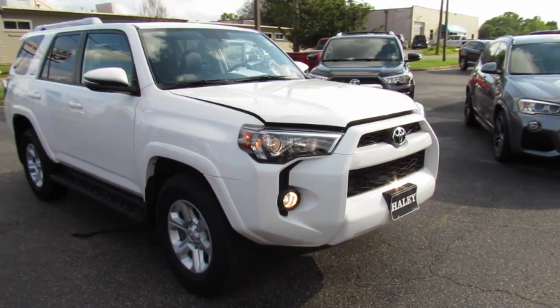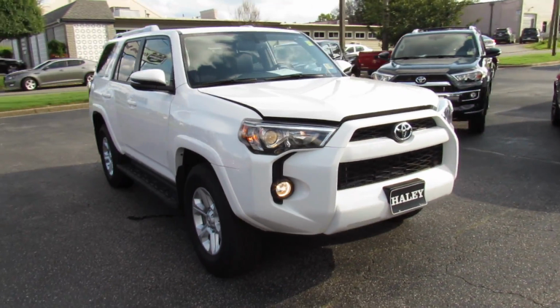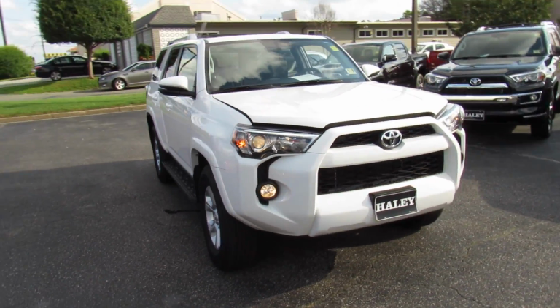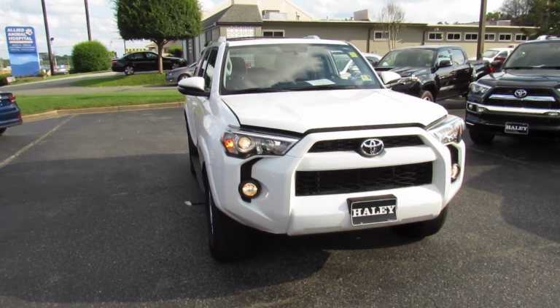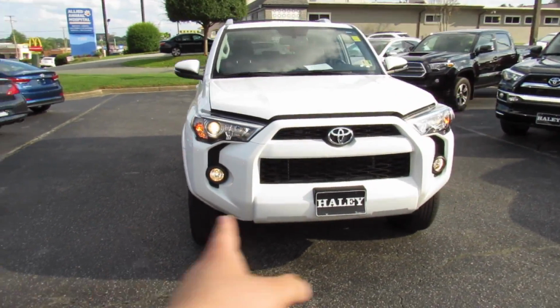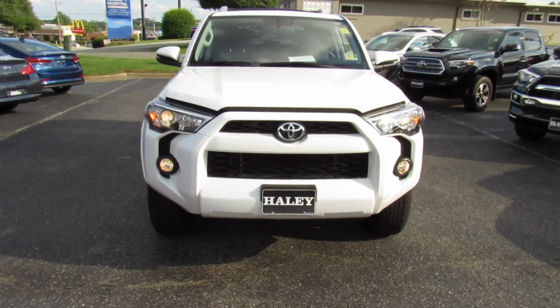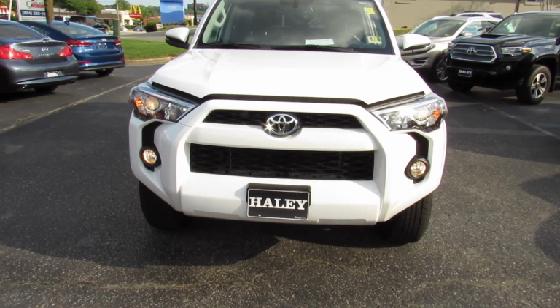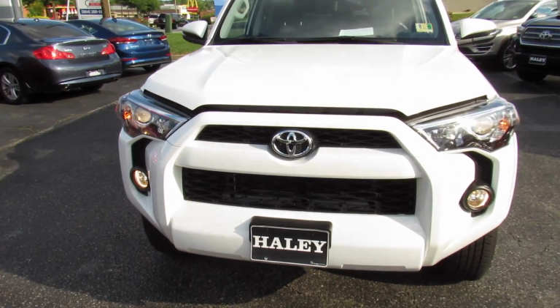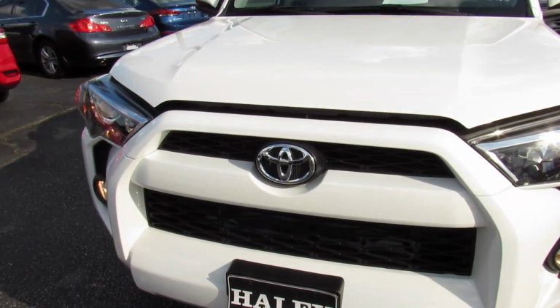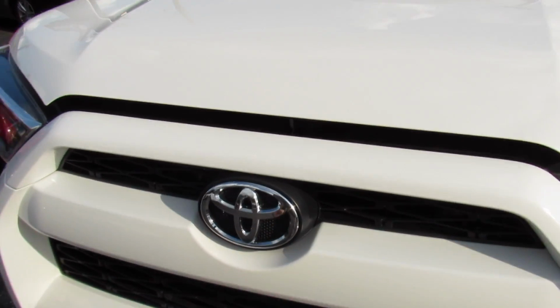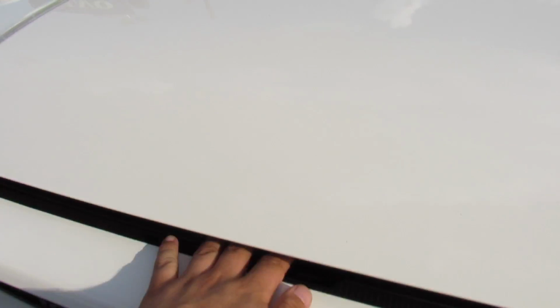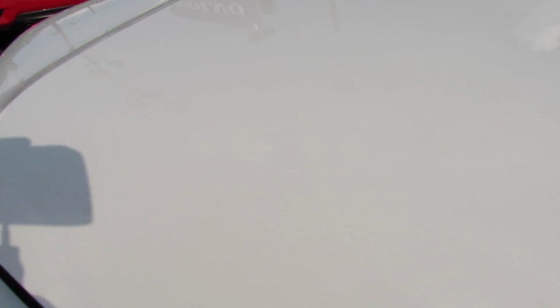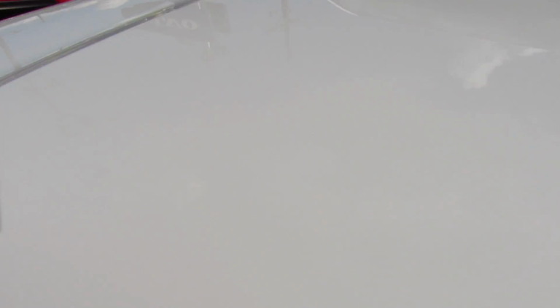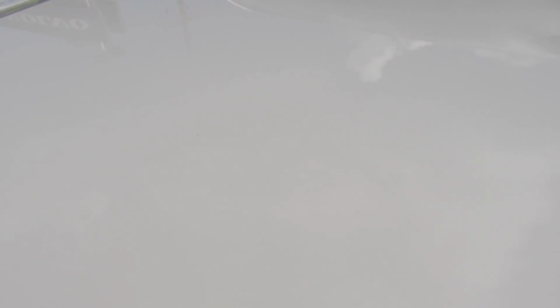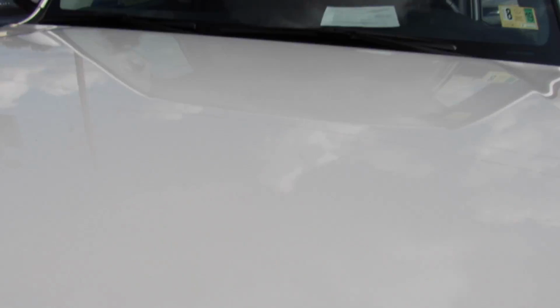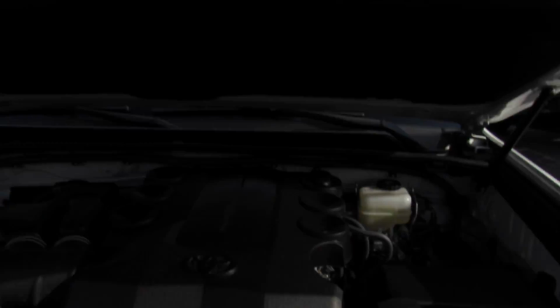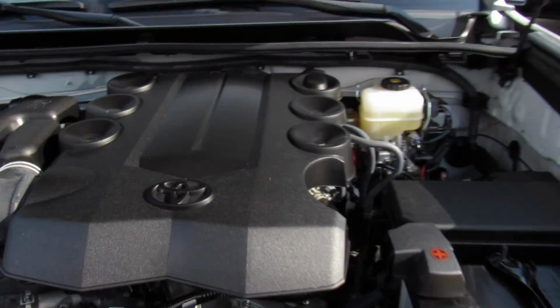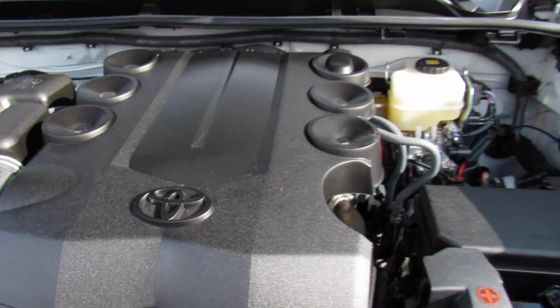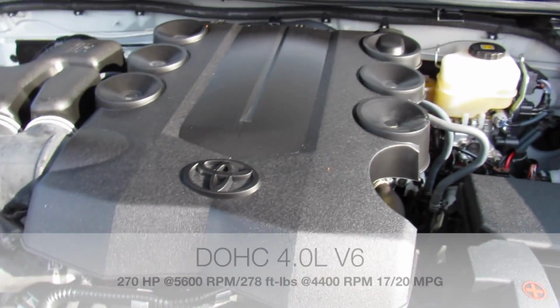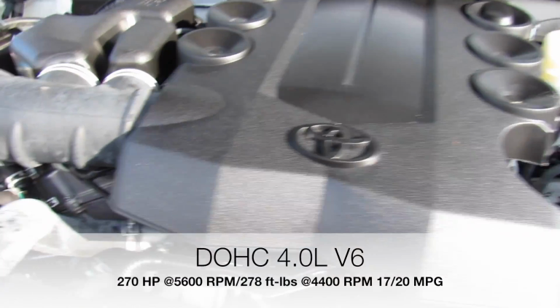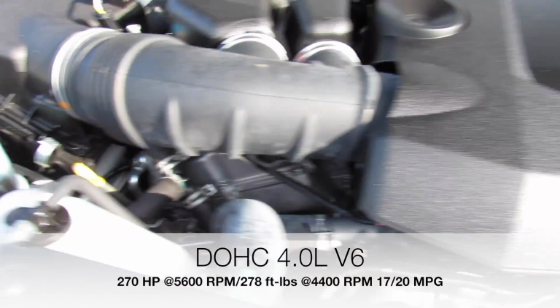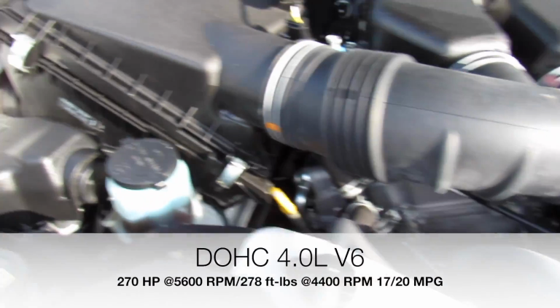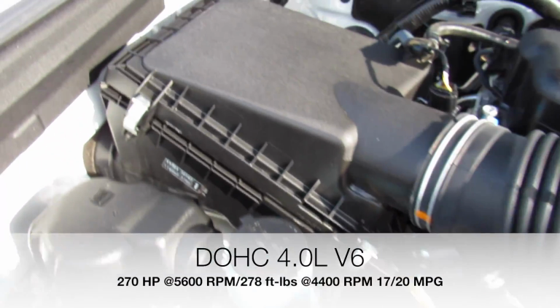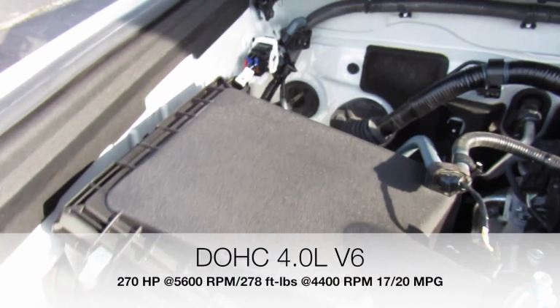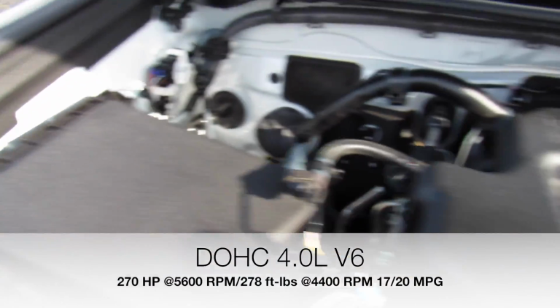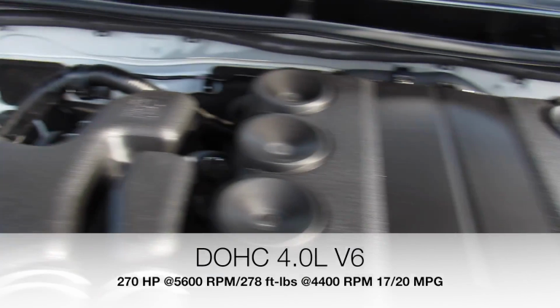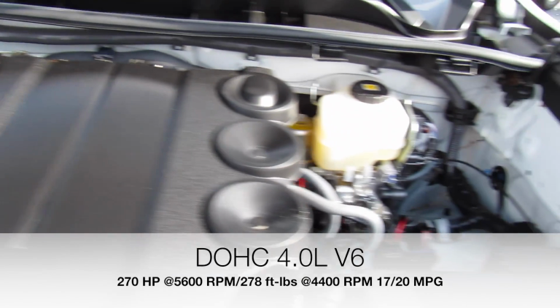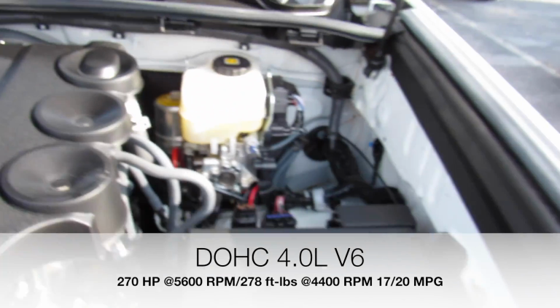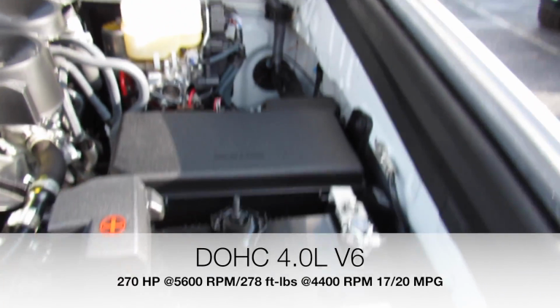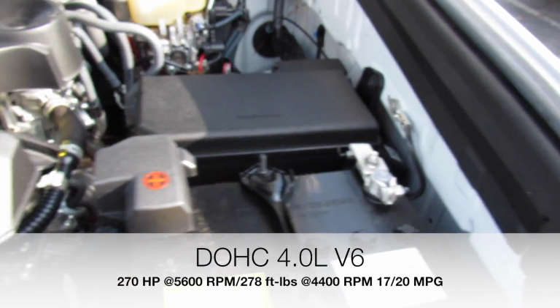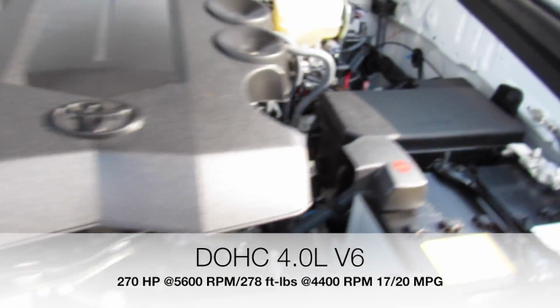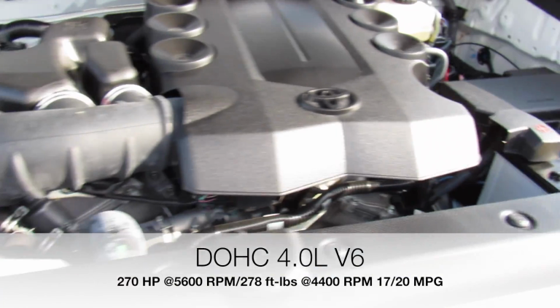Up front this one has projector headlights and fog lights. Under the hood it is equipped with Toyota's 4.0-liter V6. Everything under here is running great and in great shape — it's a very nice, reliable engine.